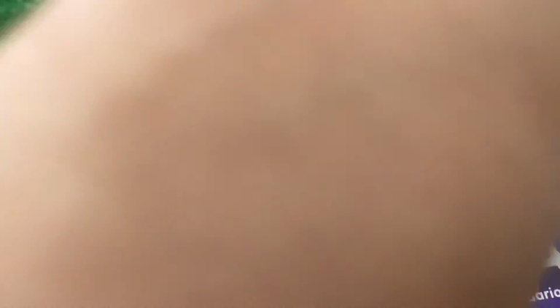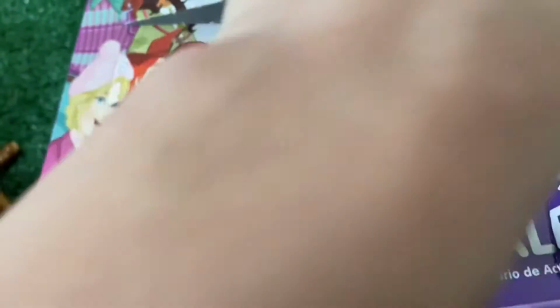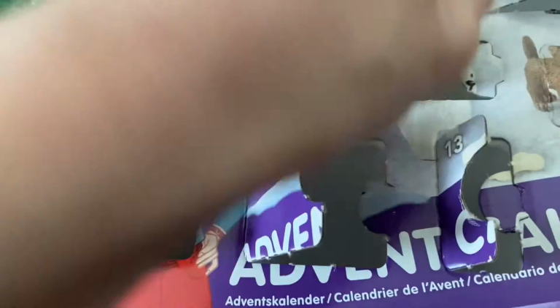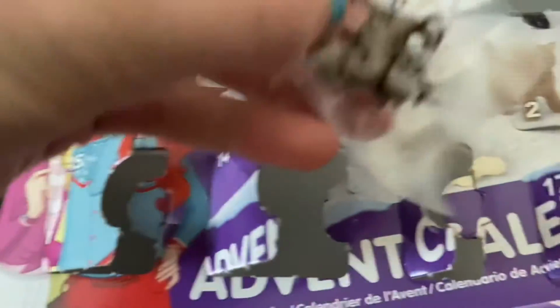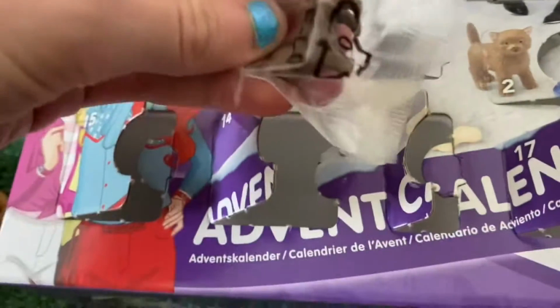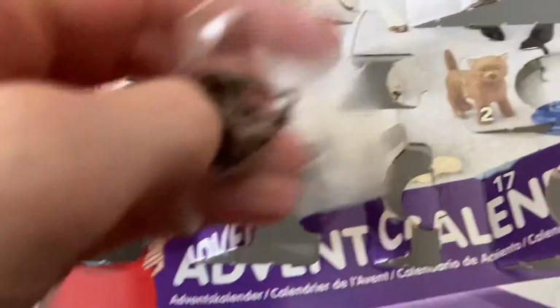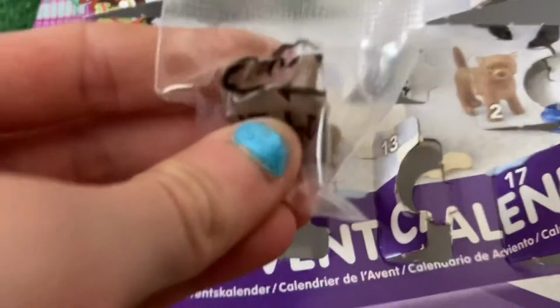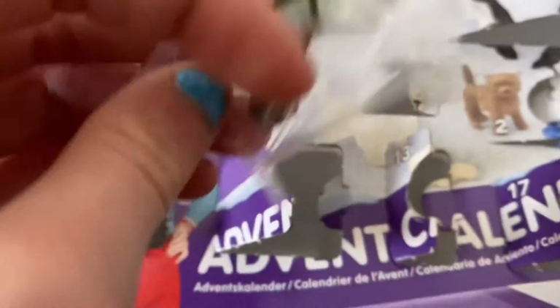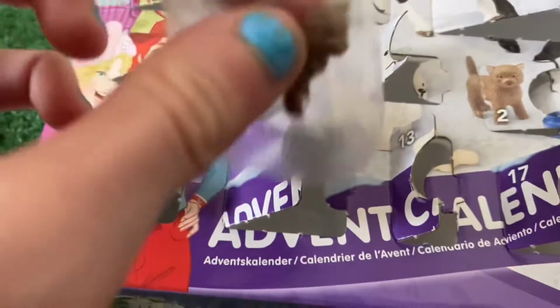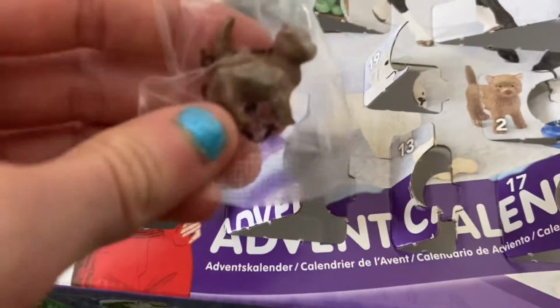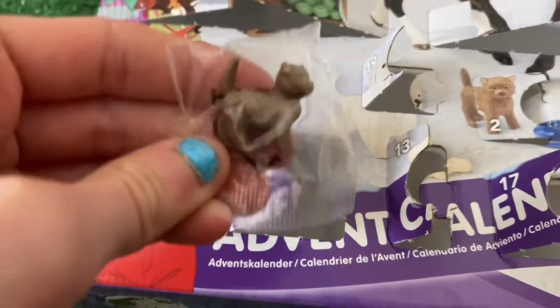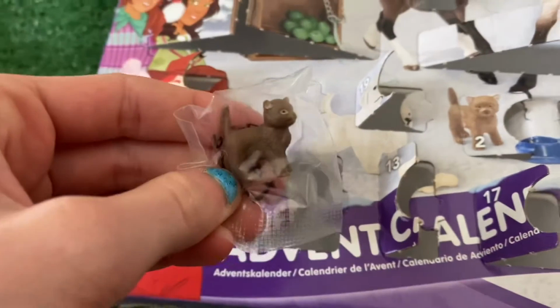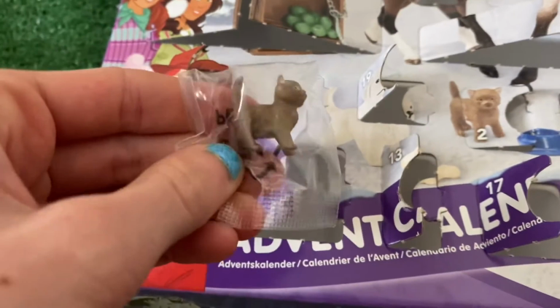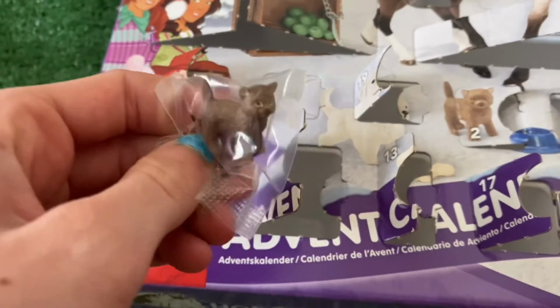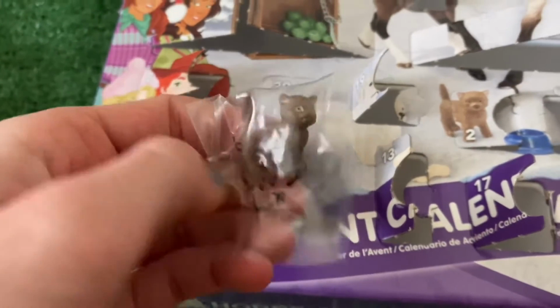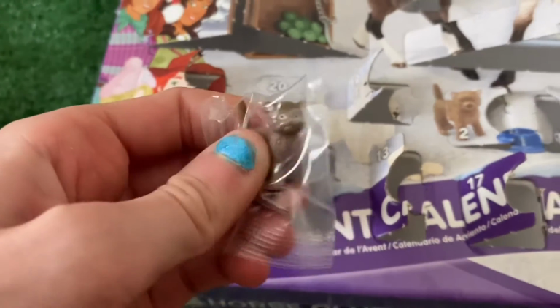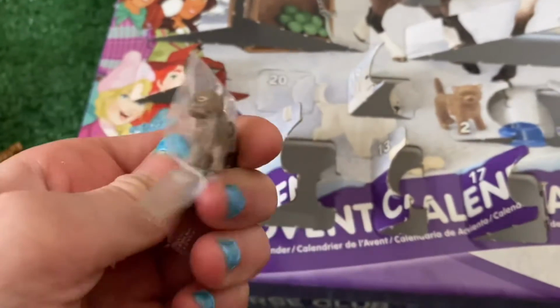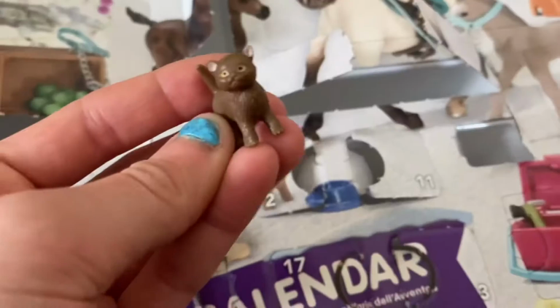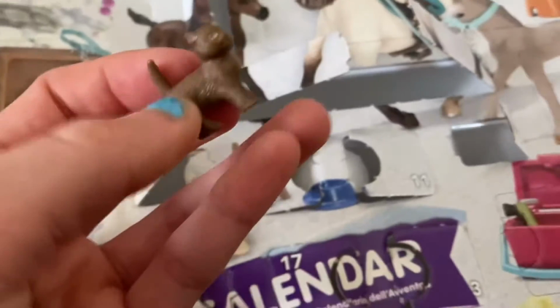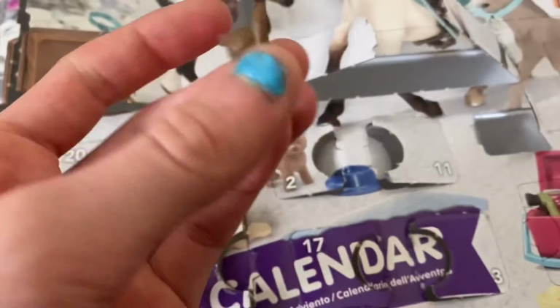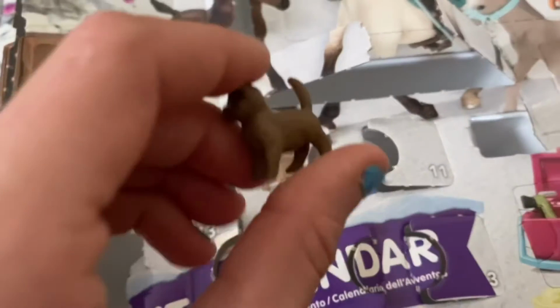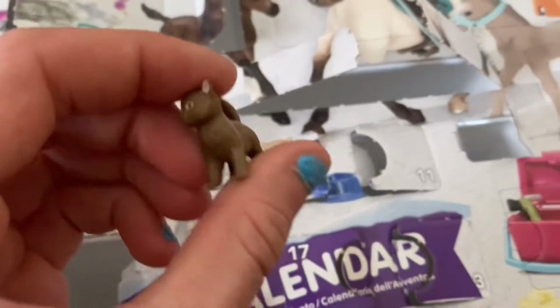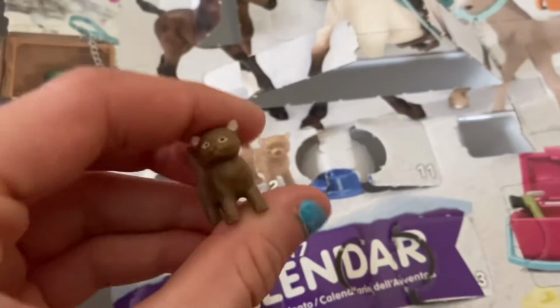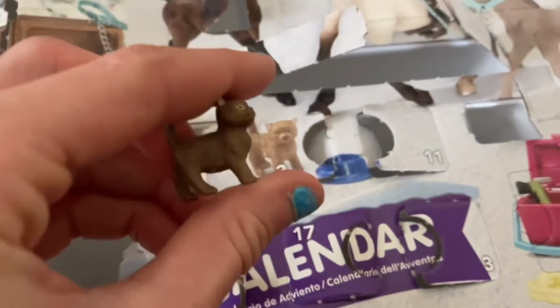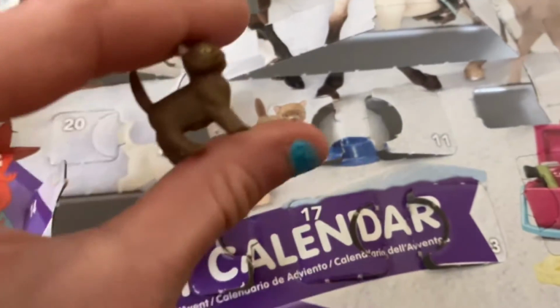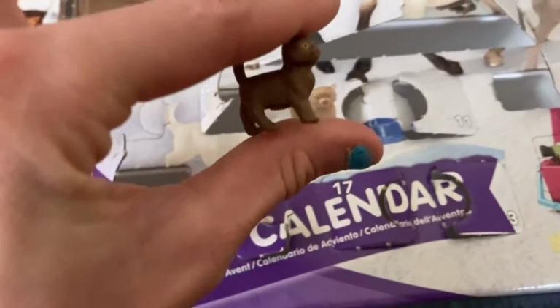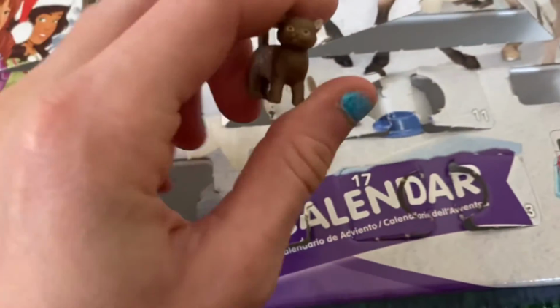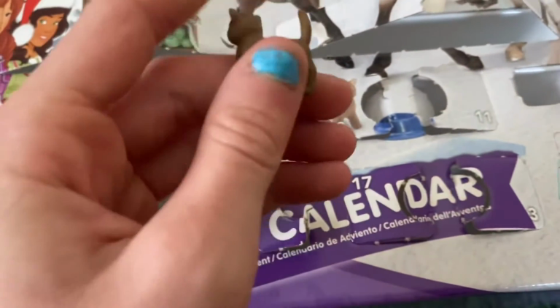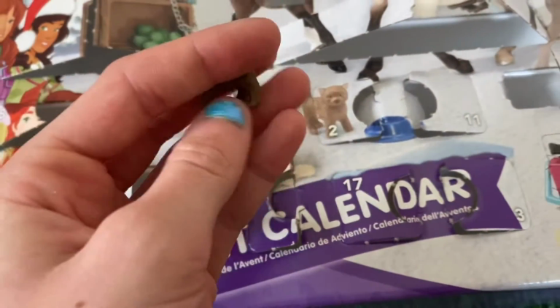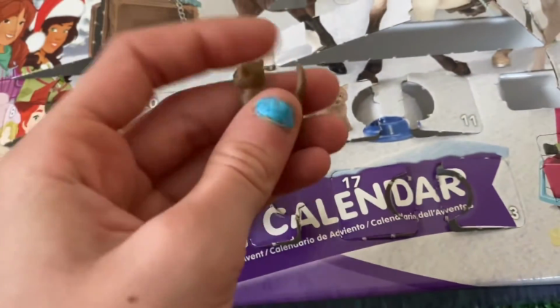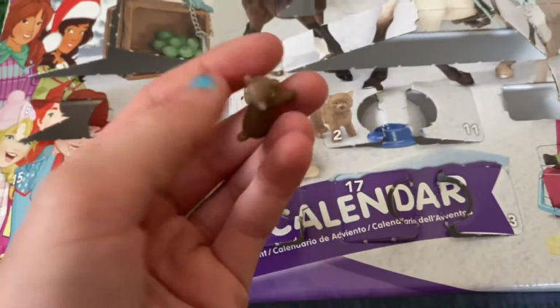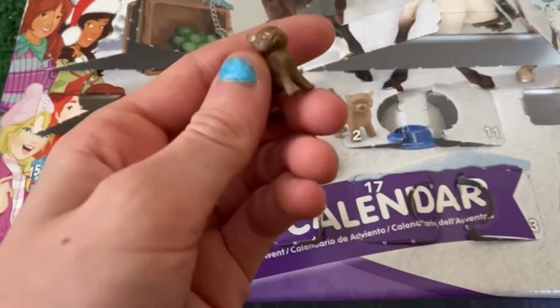It is the kitten. I knew it! Yay — I have so many kittens though. I have so many of these brown kittens. Alright guys, here she is. I might have to do a giveaway. I have a lot of kittens — so many.